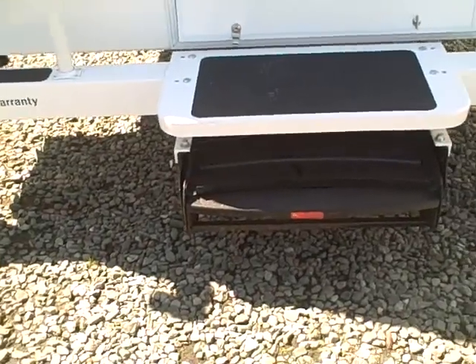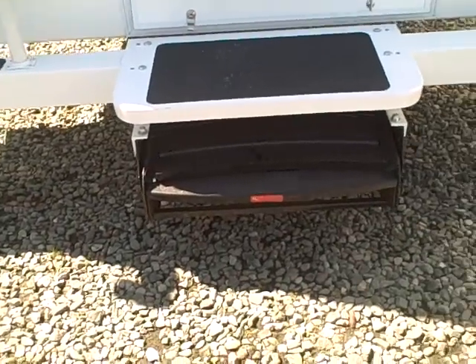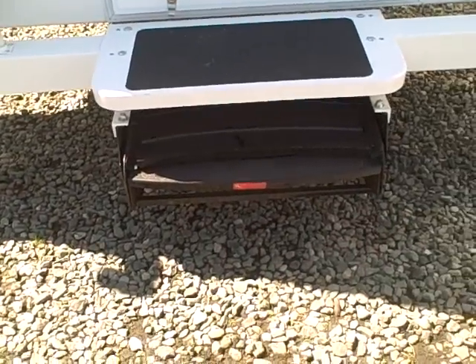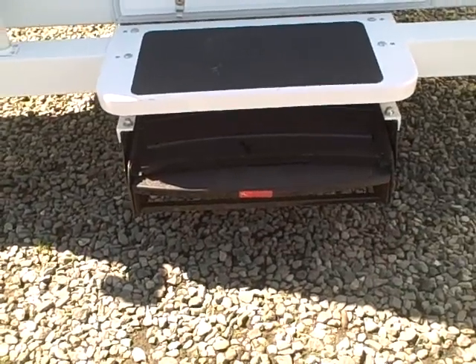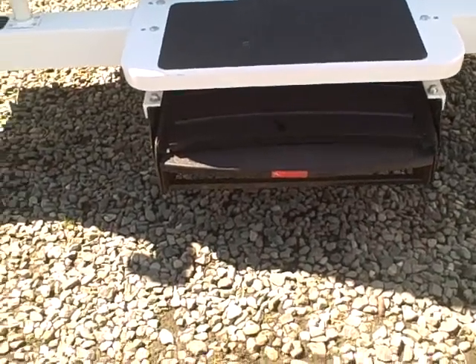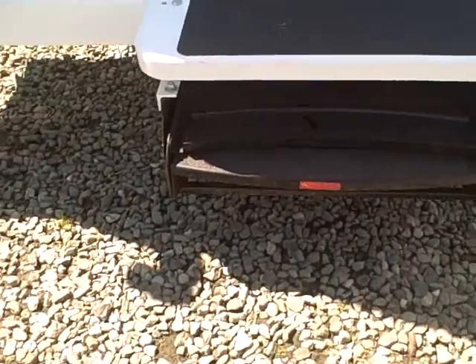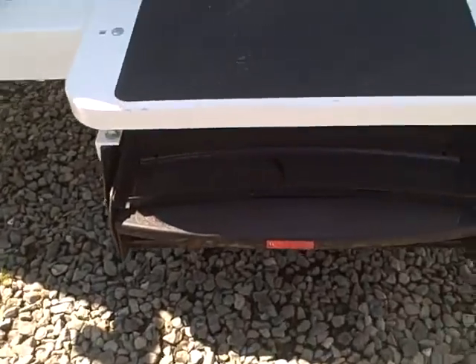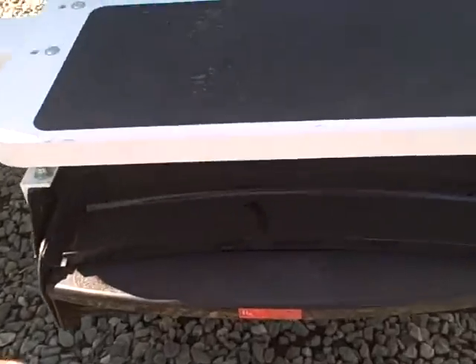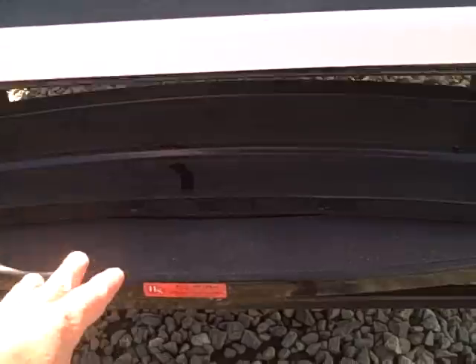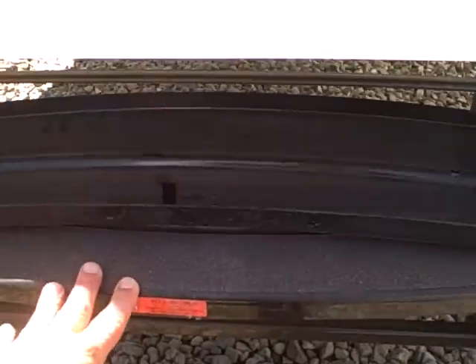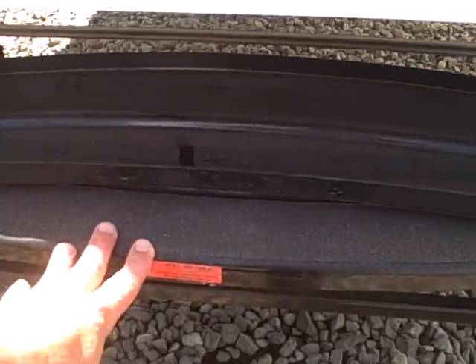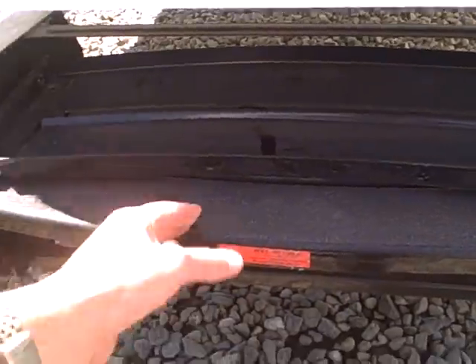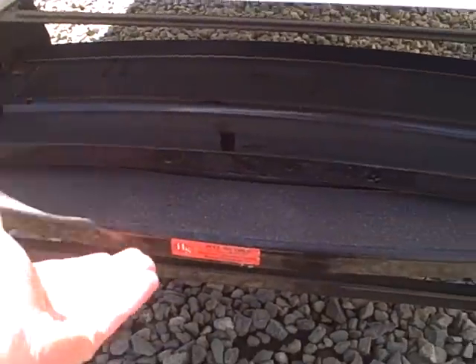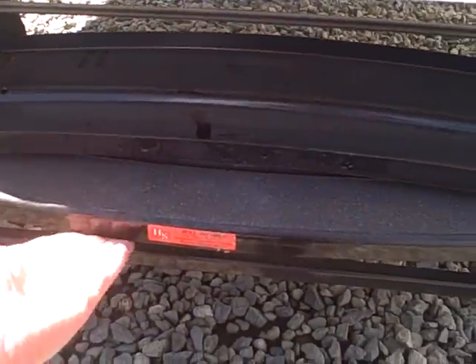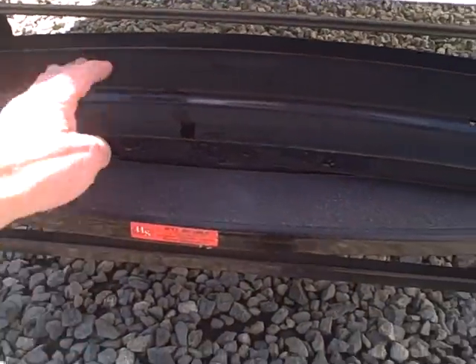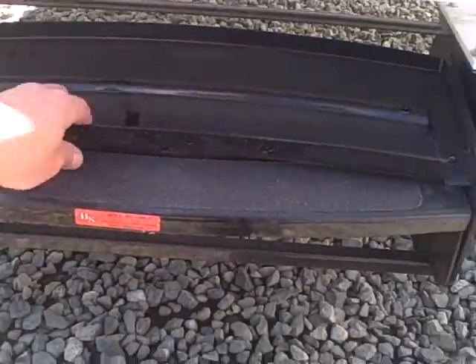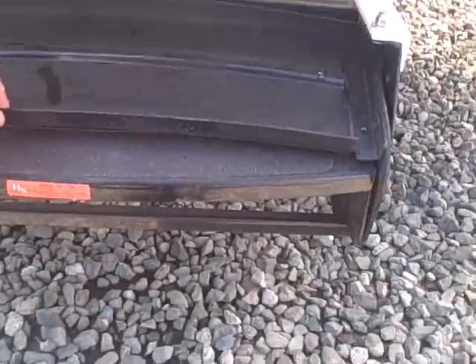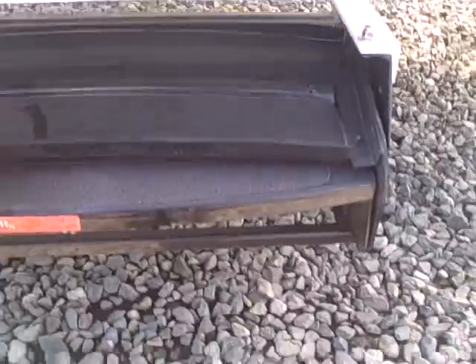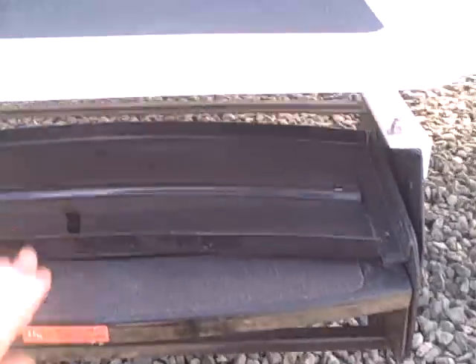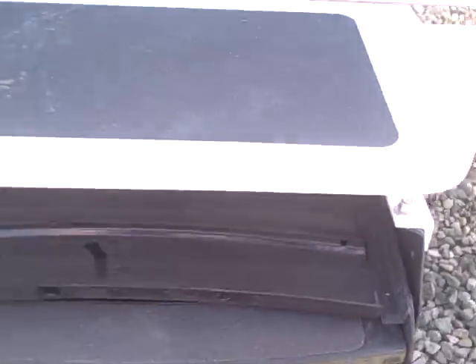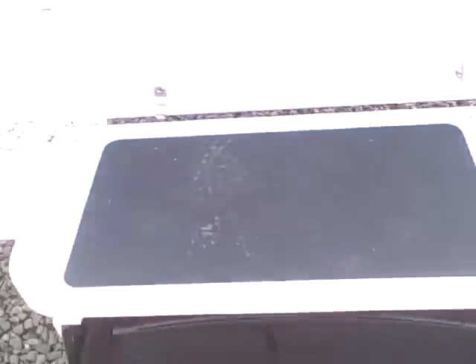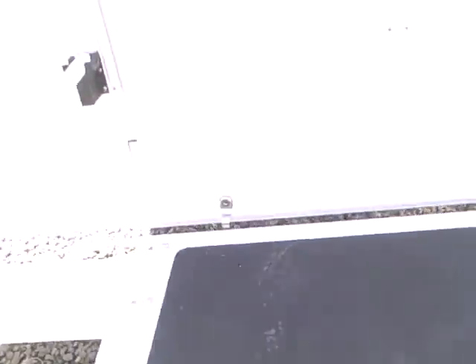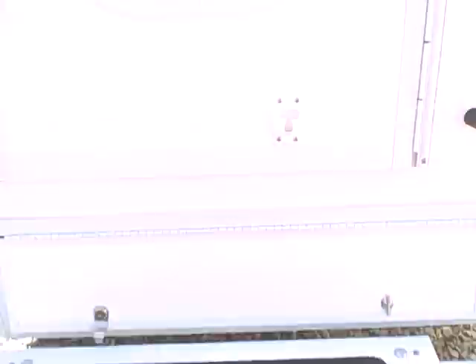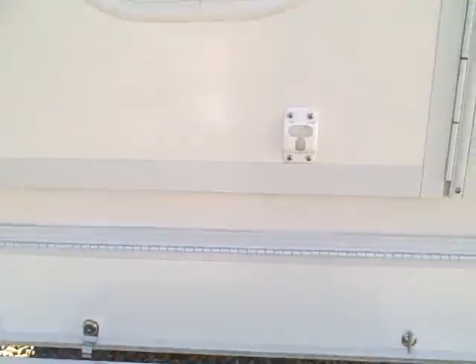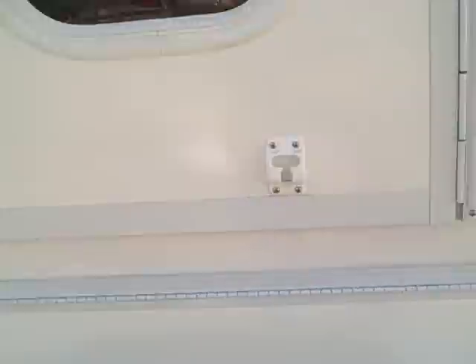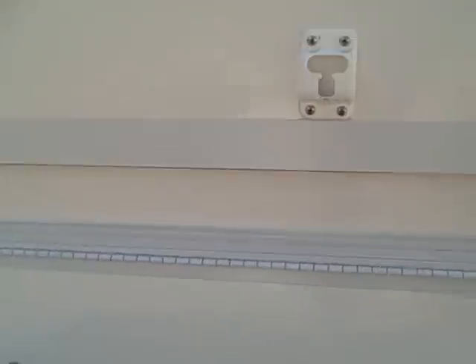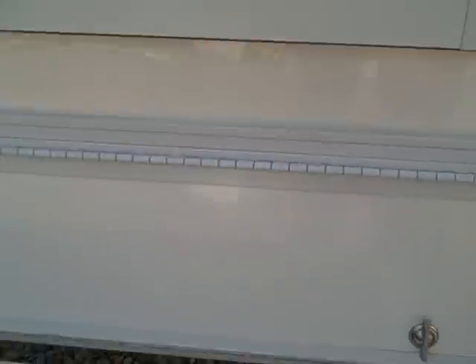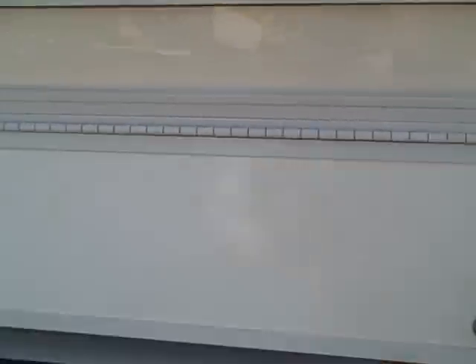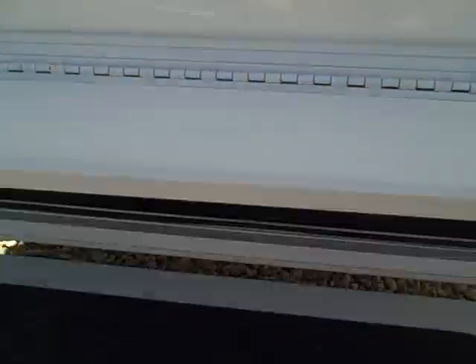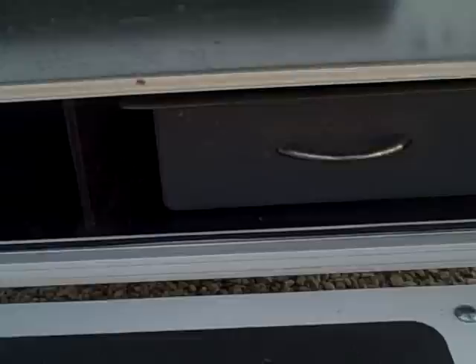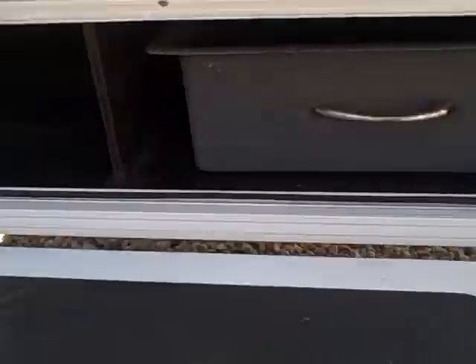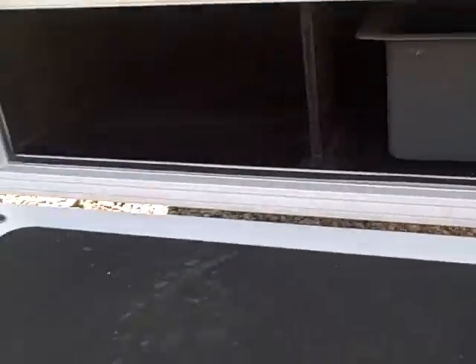This rear step — once you go with one of these, you'll never go to the accordion steps again. Built right on the bottom, folds down. You don't feel like you're climbing something unstable.